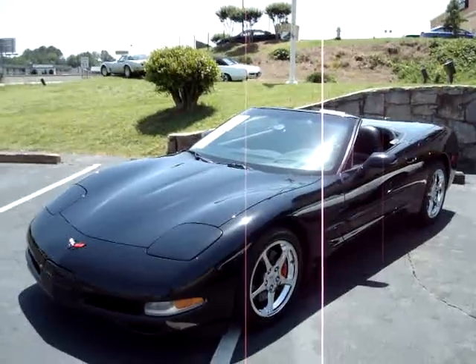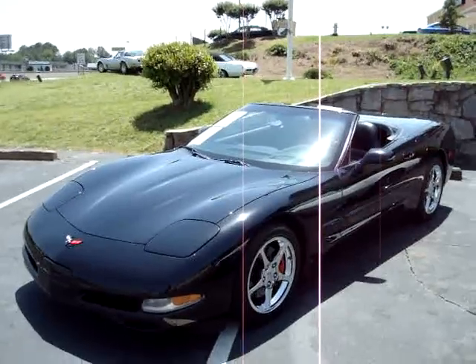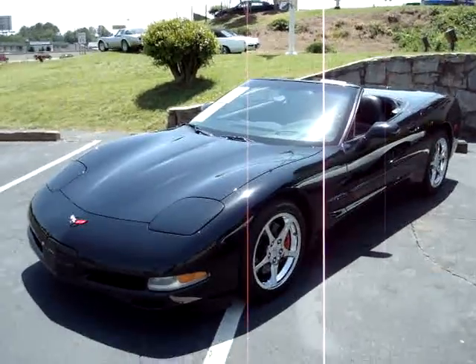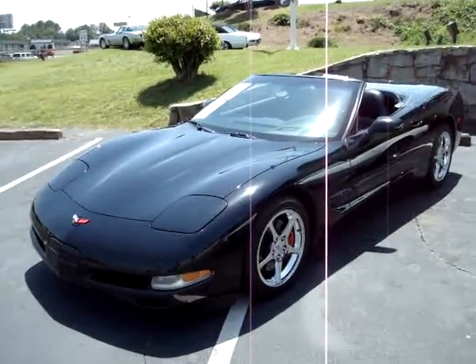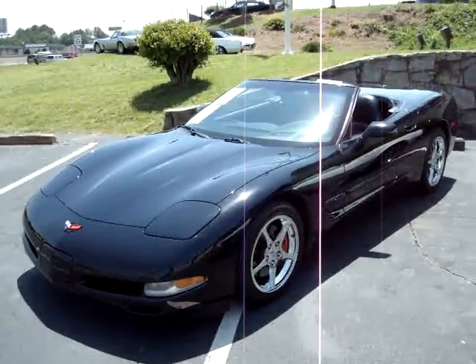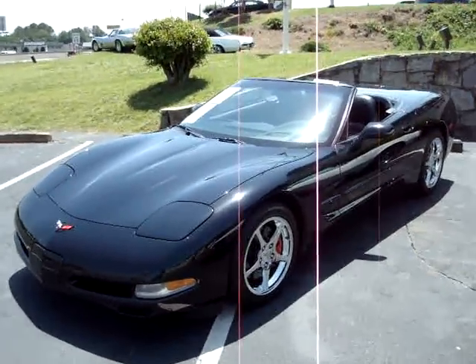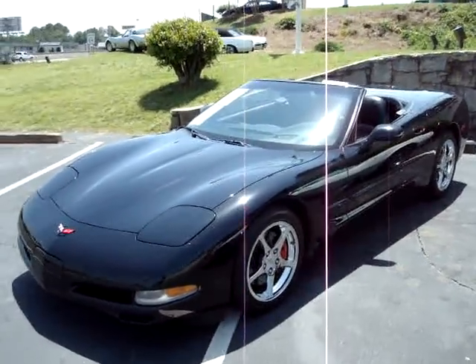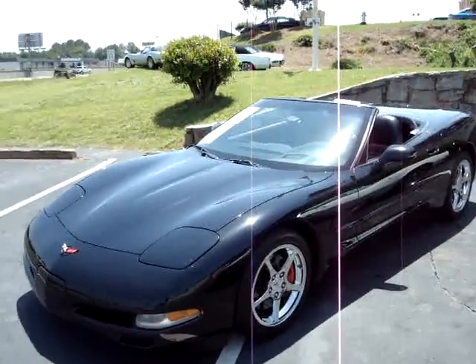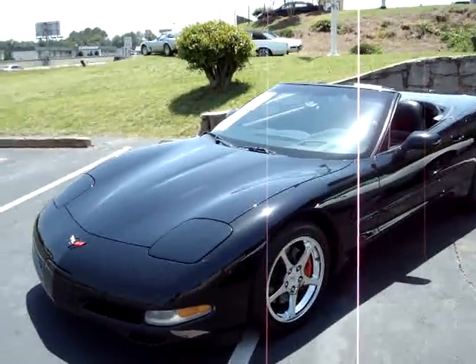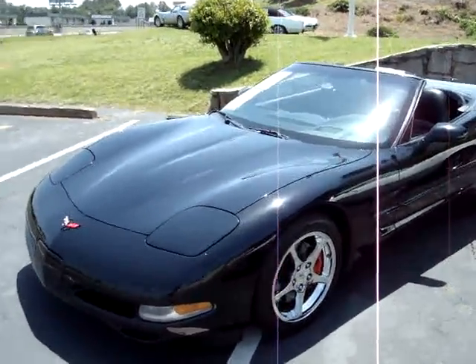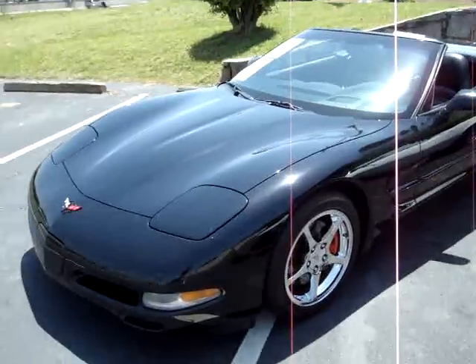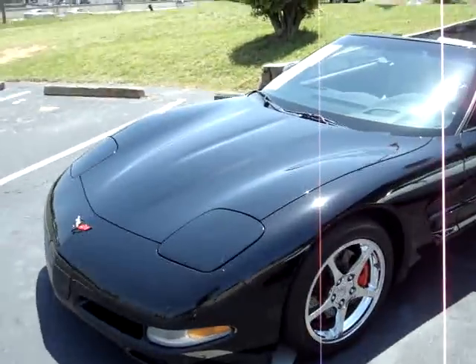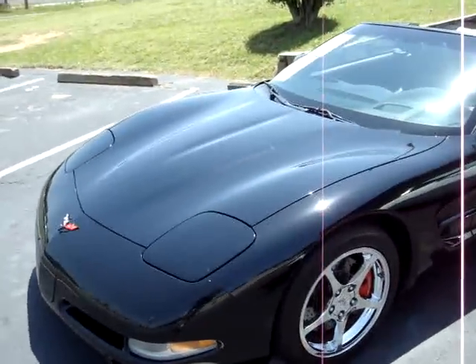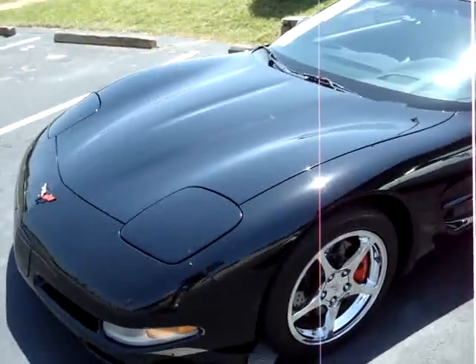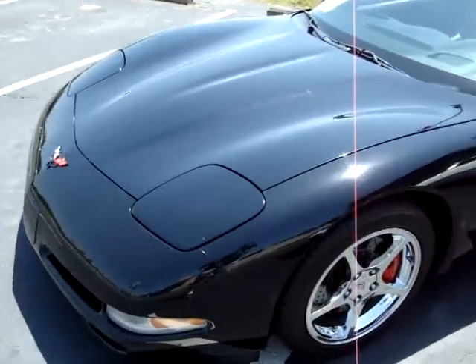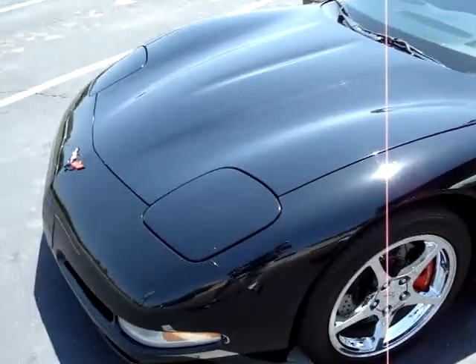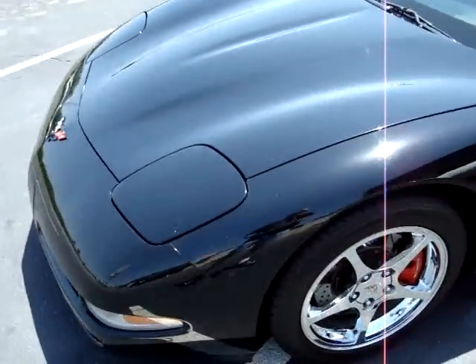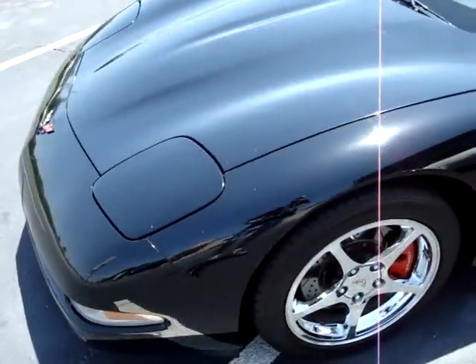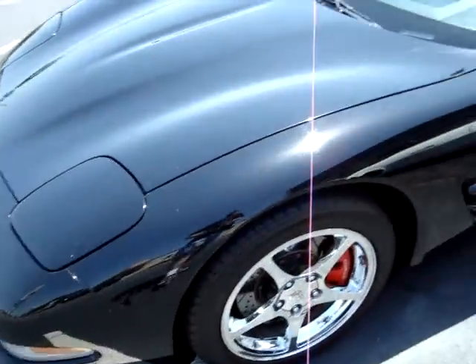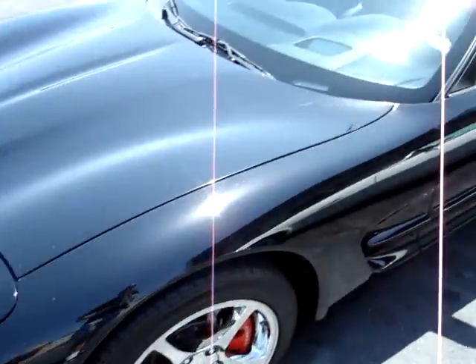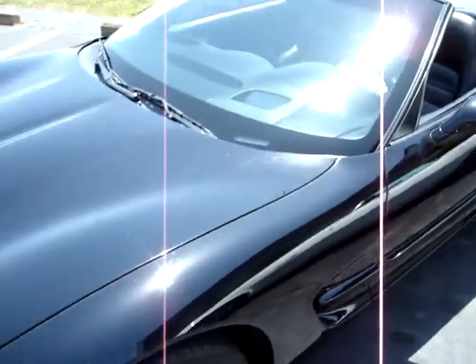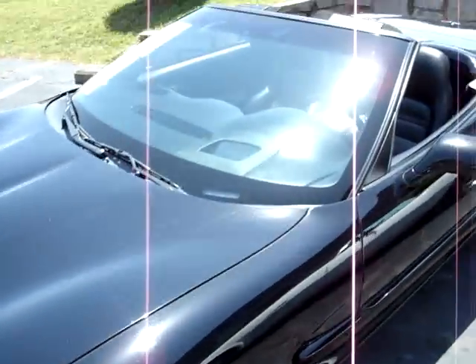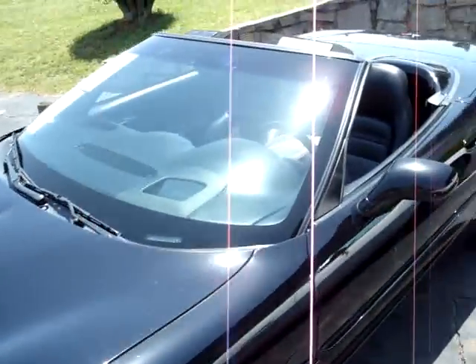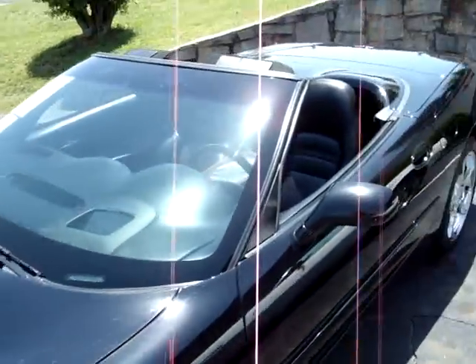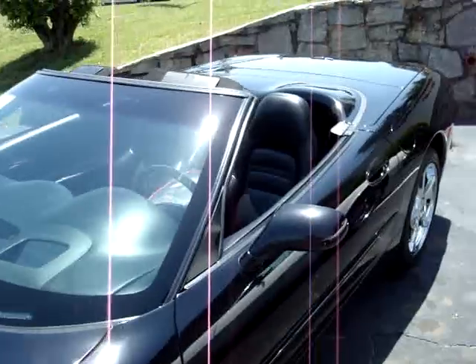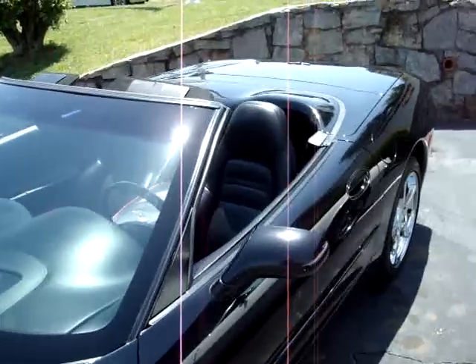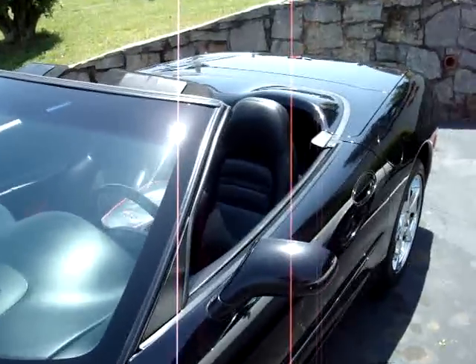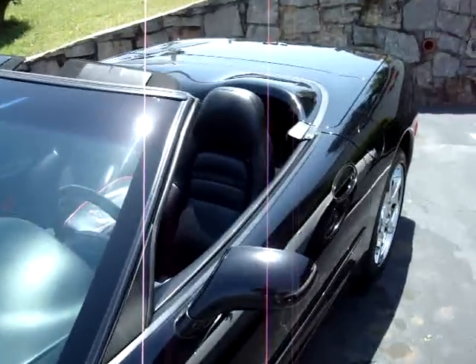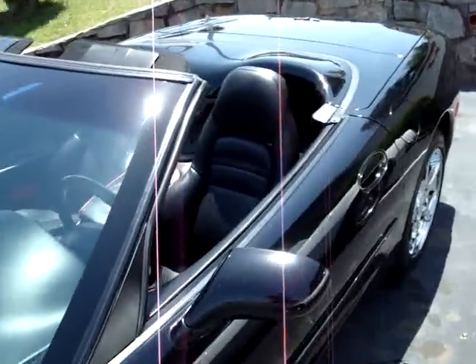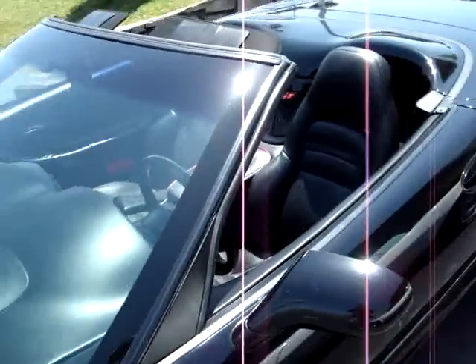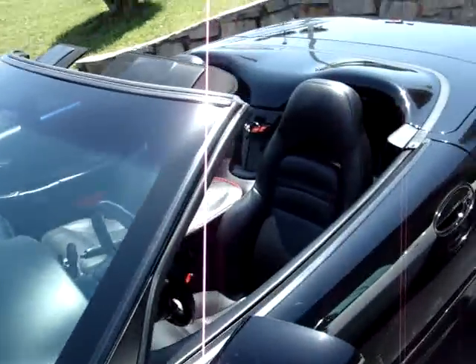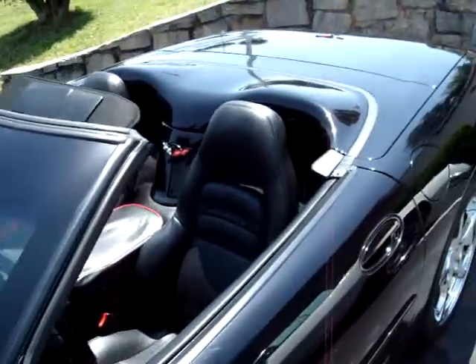We've got a '99 triple black convertible here. This car is pretty much loaded with options from the factory, and one of the owners has also added a good bit of aftermarket performance parts to this car as well.